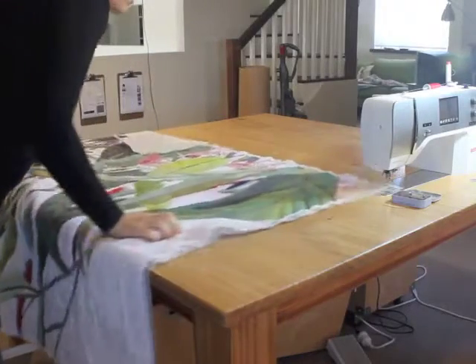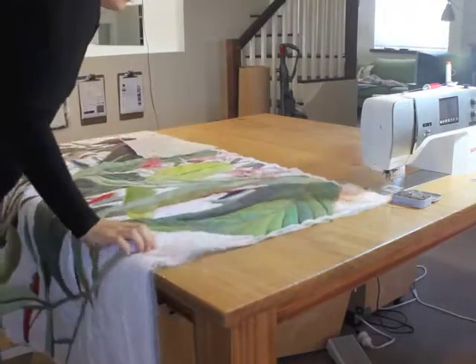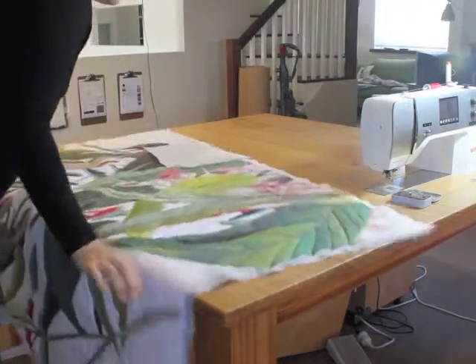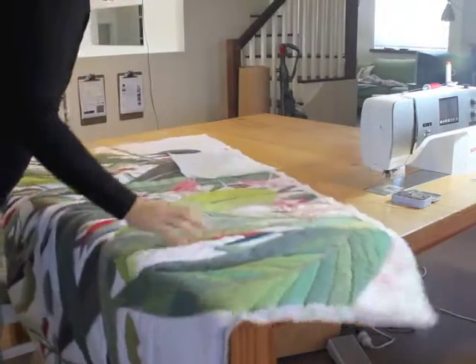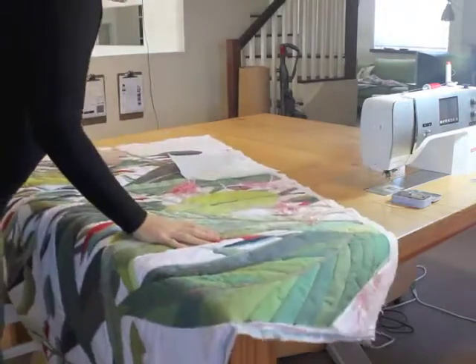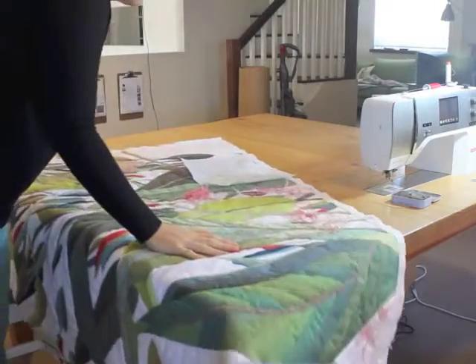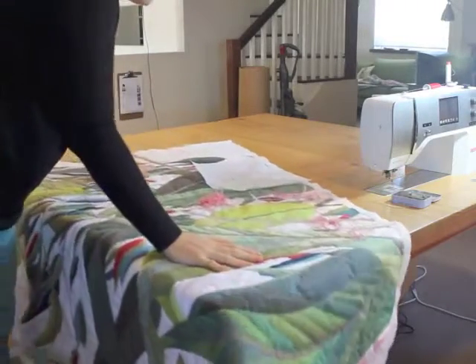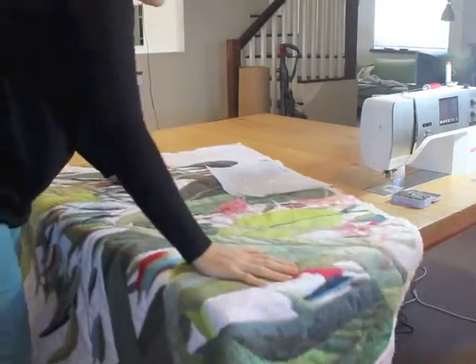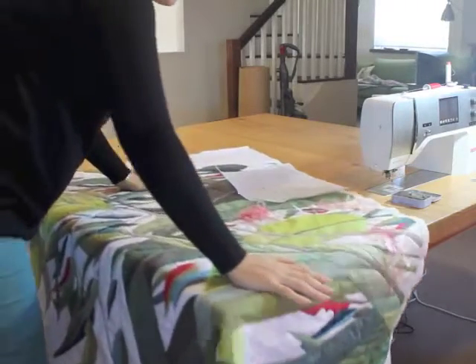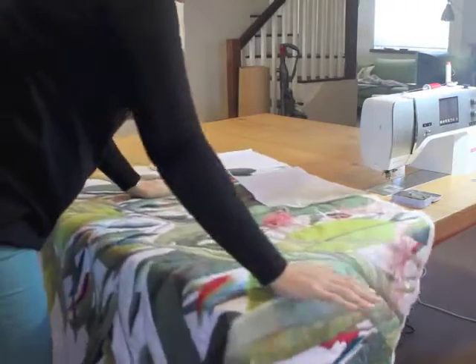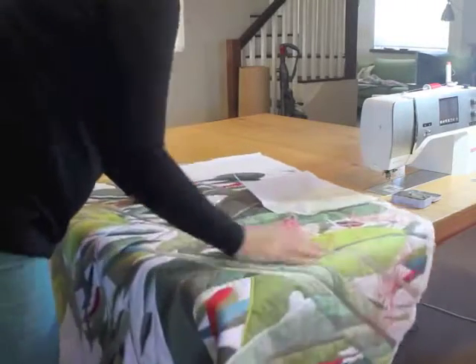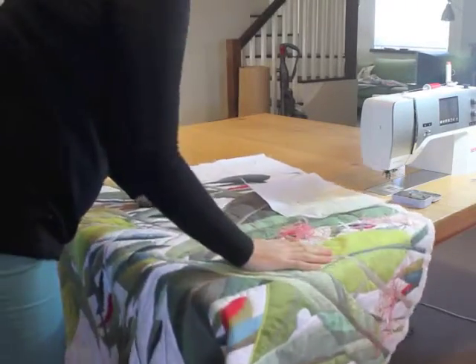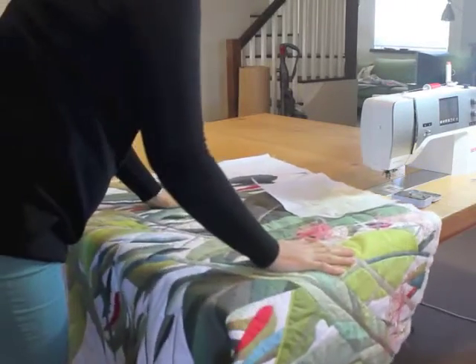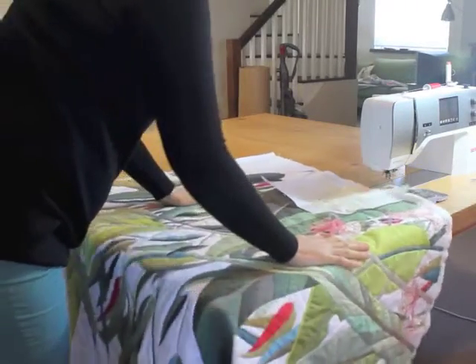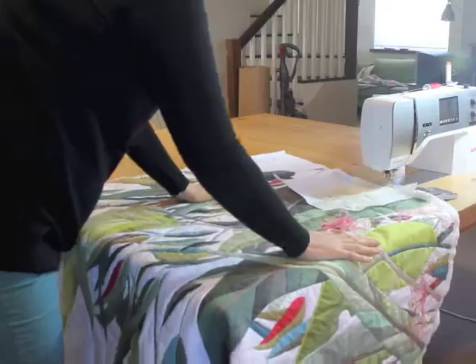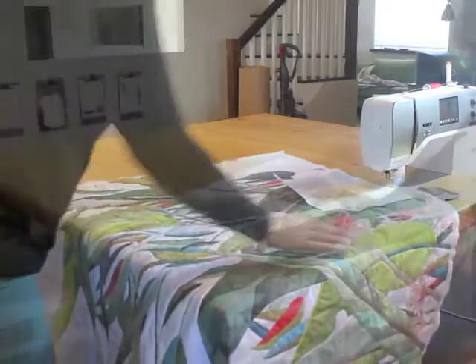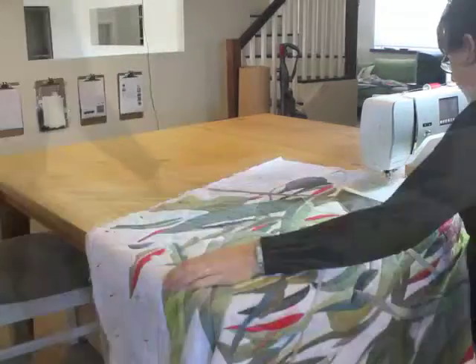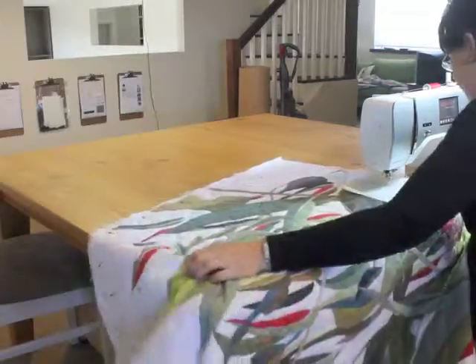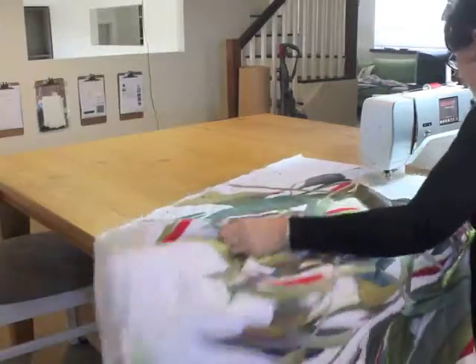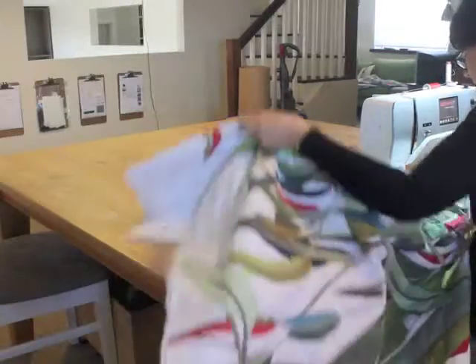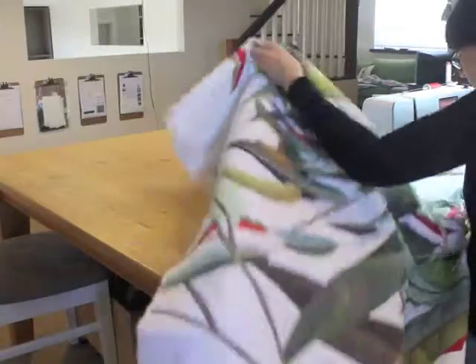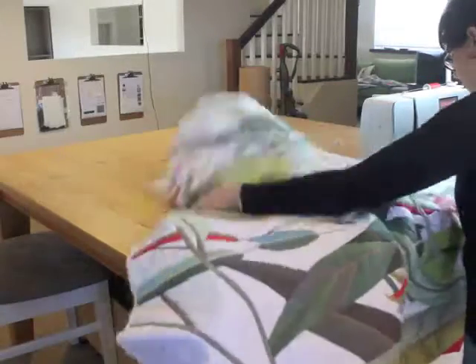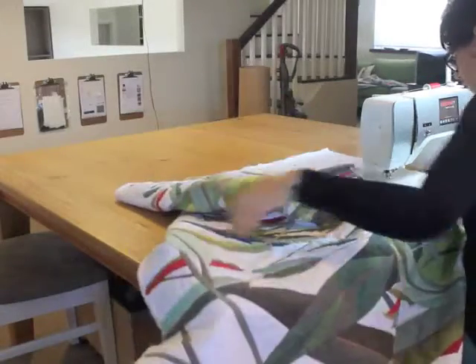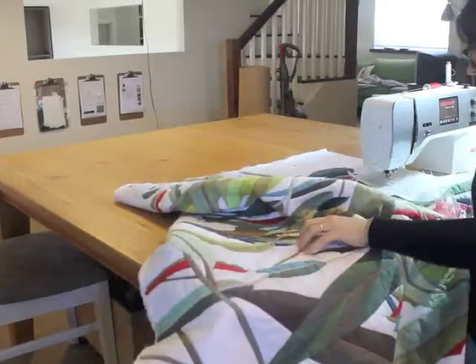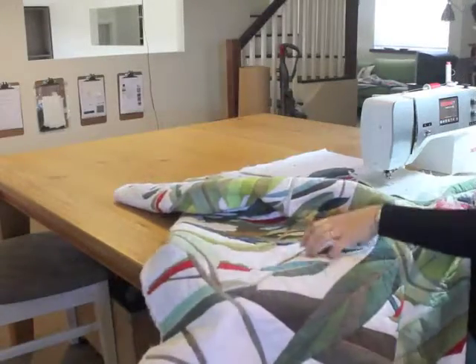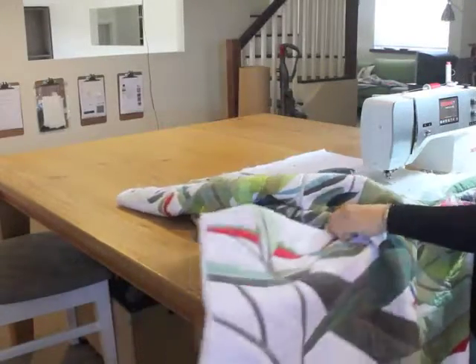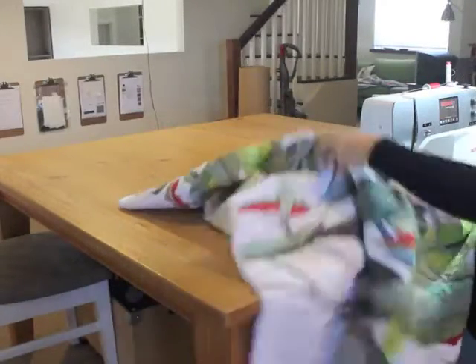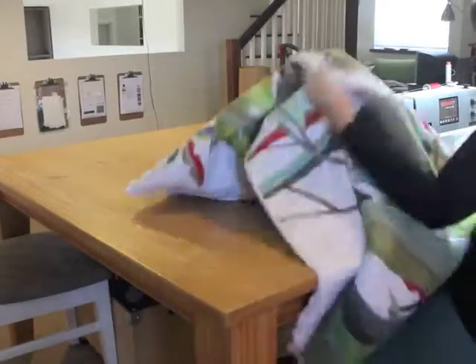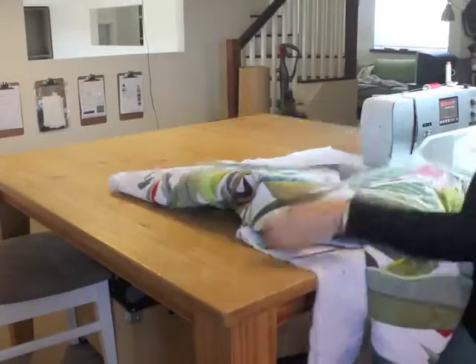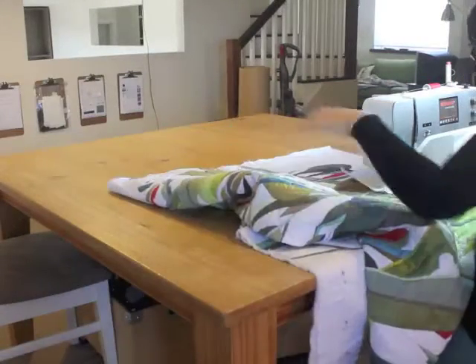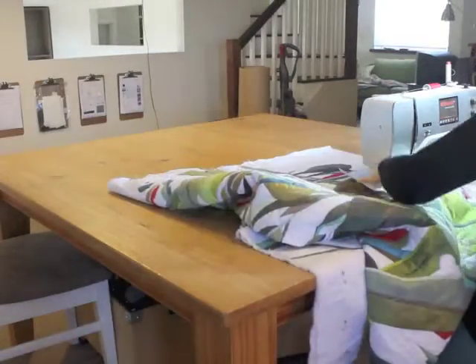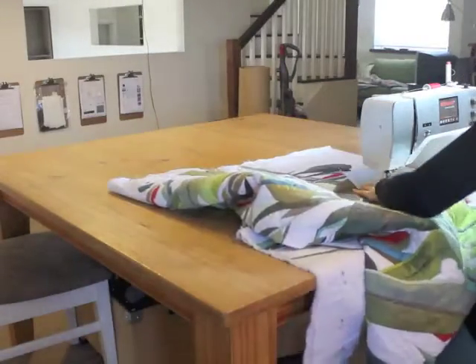I believe that the quilting should form an integral part of any art quilt. I love to quilt illustrations into the background of my quilts.